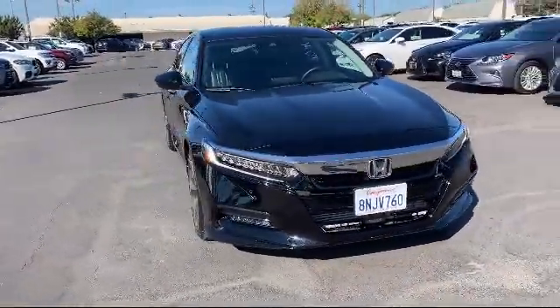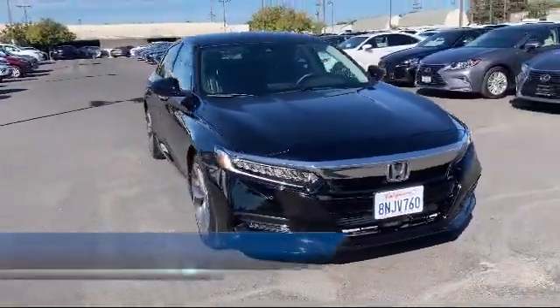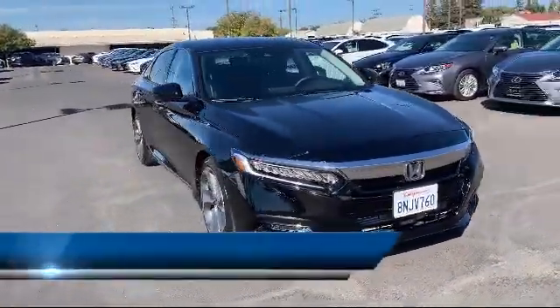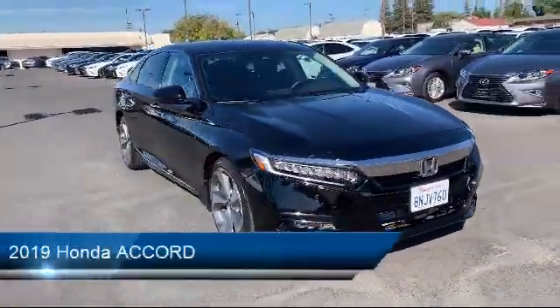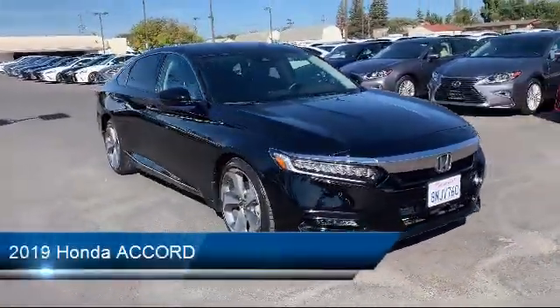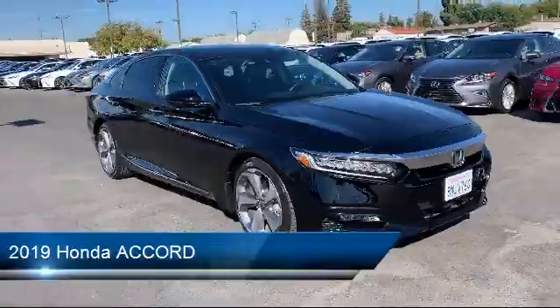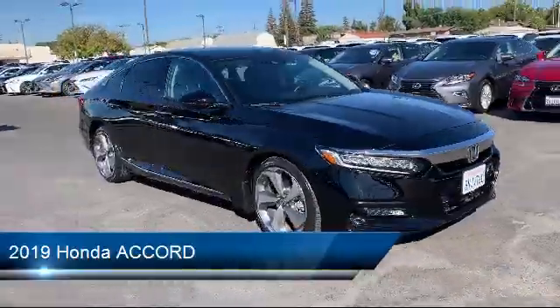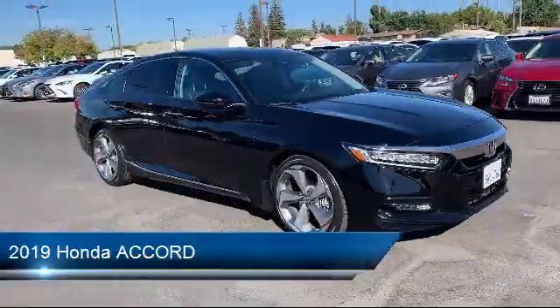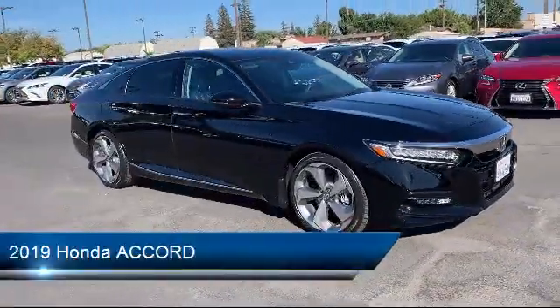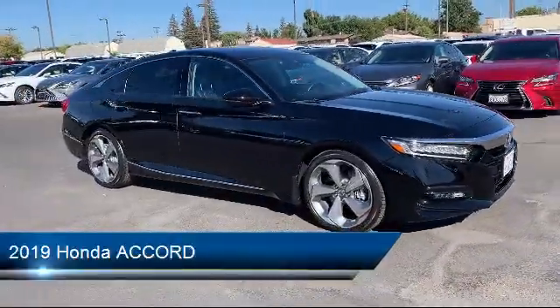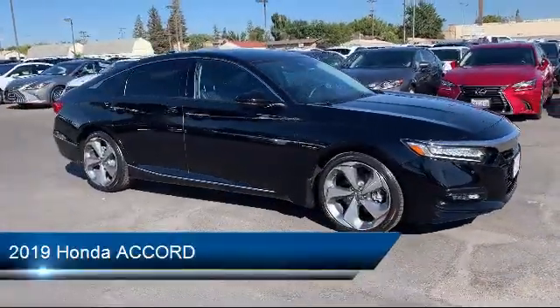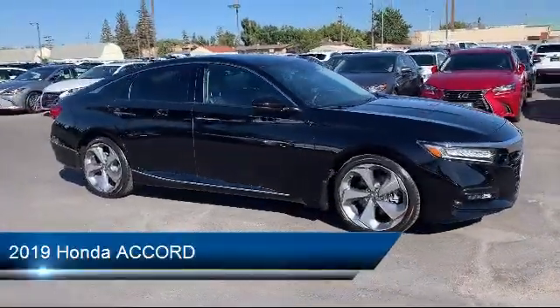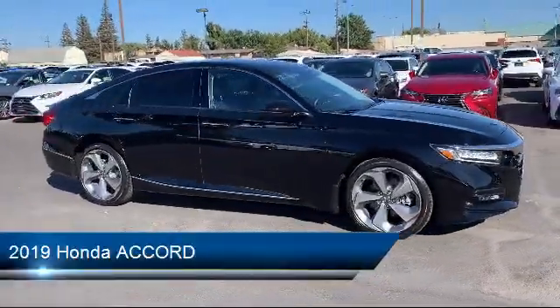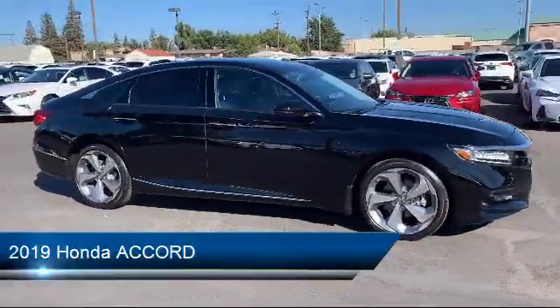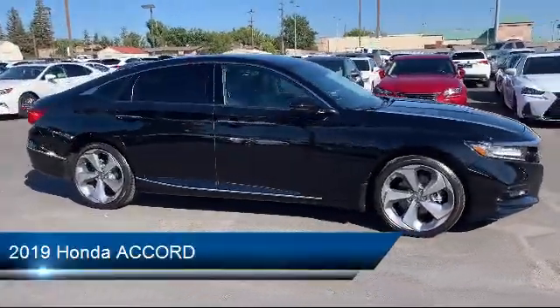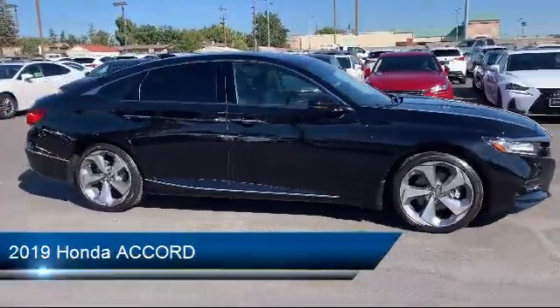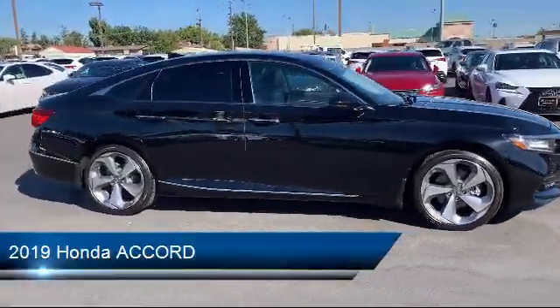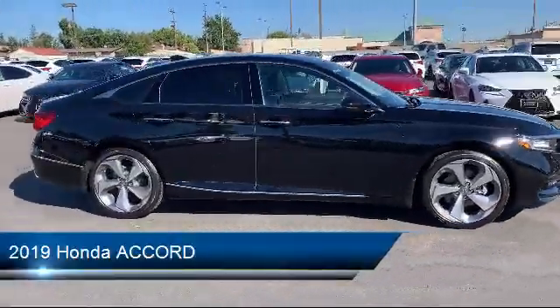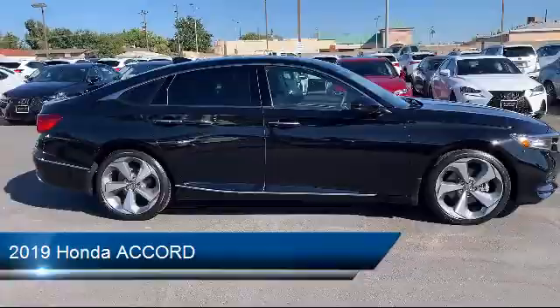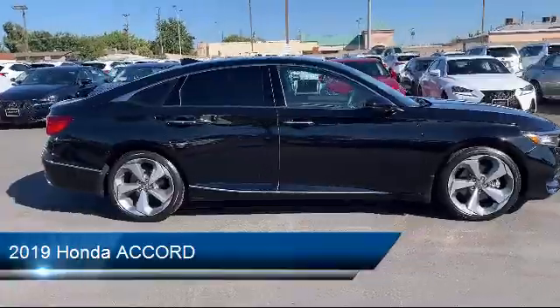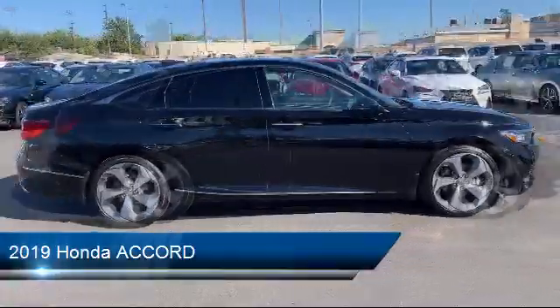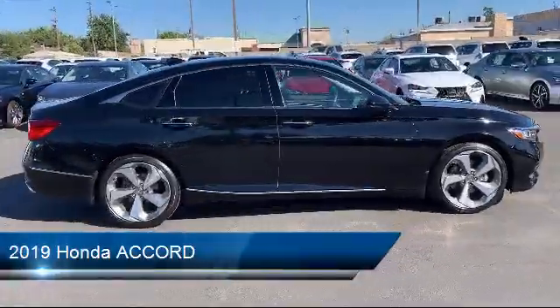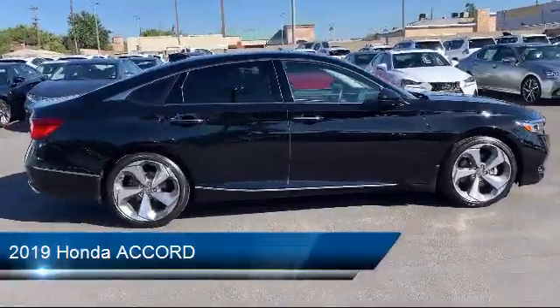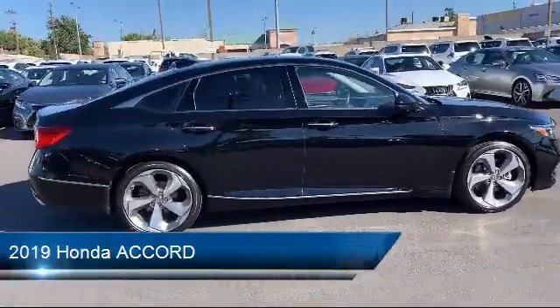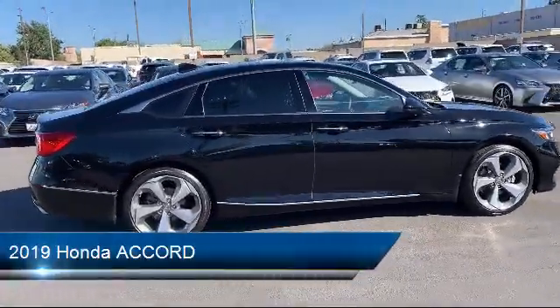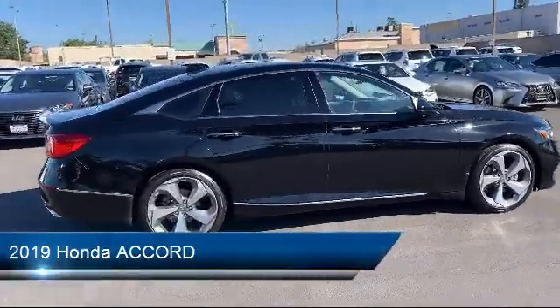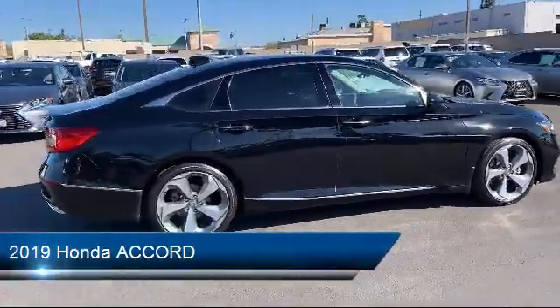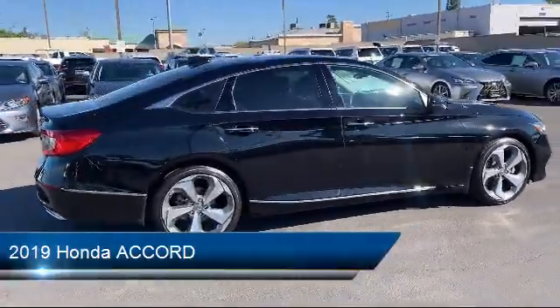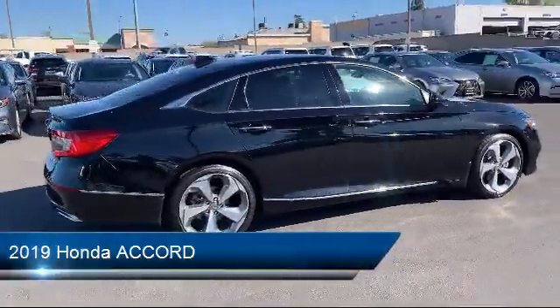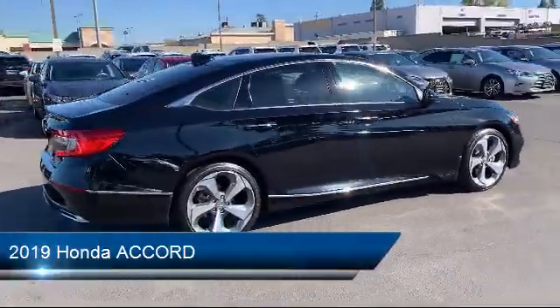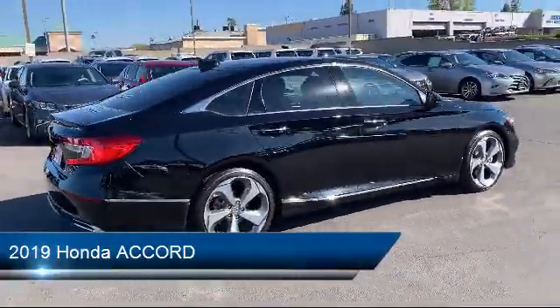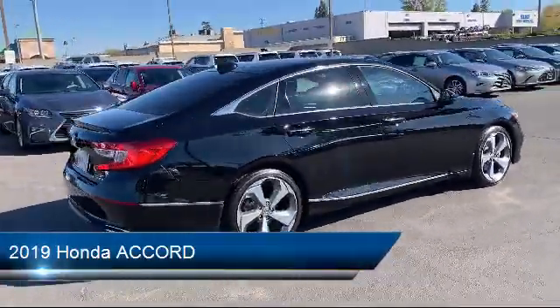It comes equipped with cross-traffic alert, navigation, keyless entry, blind spot monitor, rain-sensitive windshield wipers, and lane keep assist.